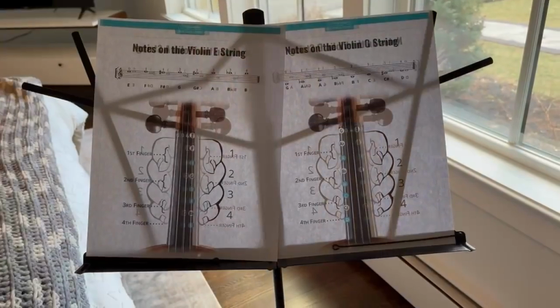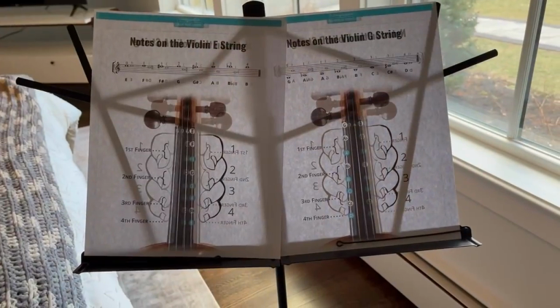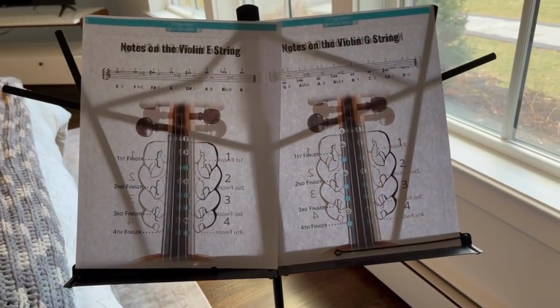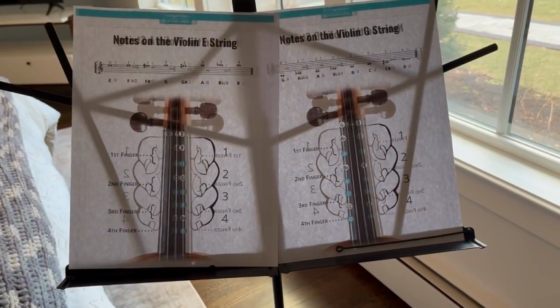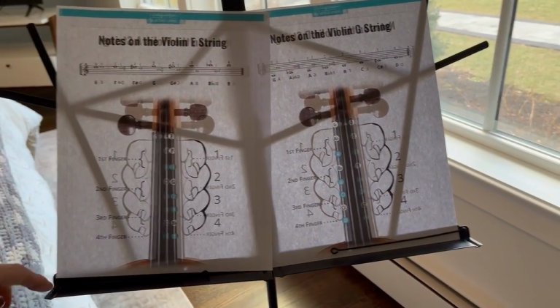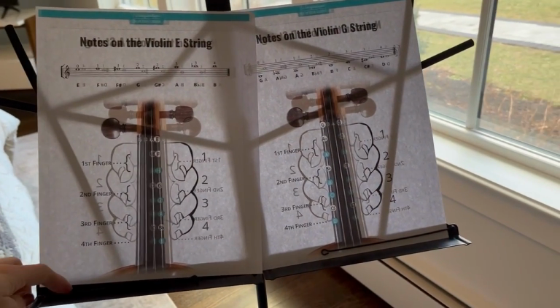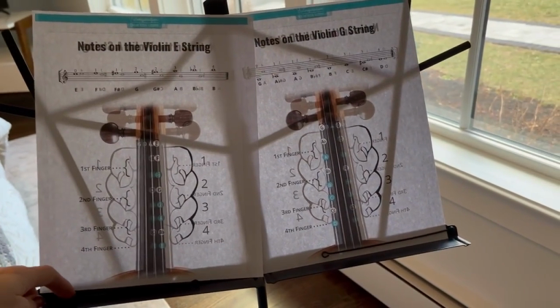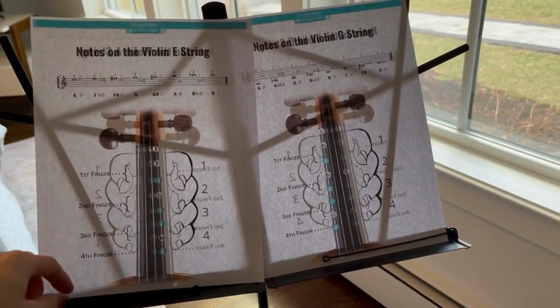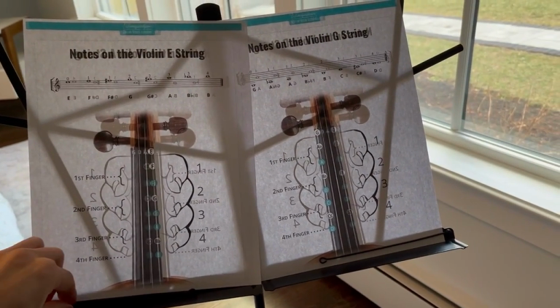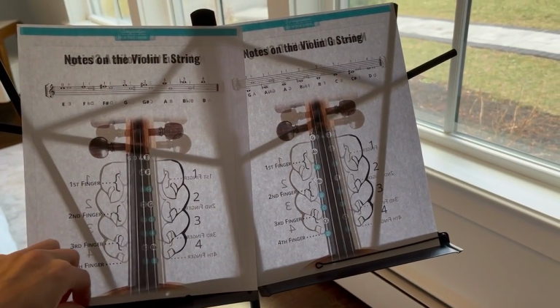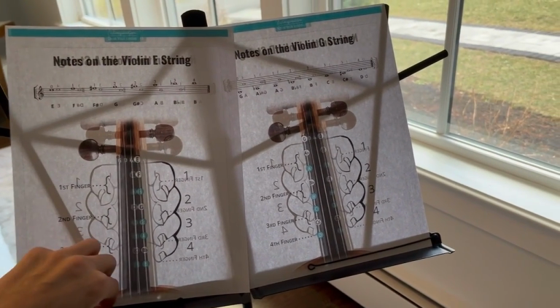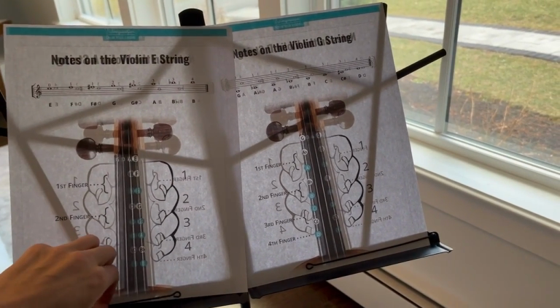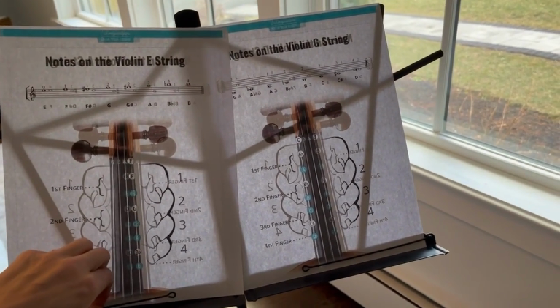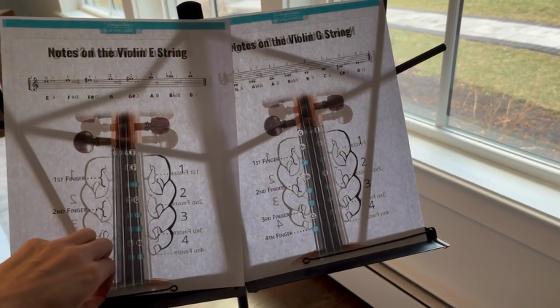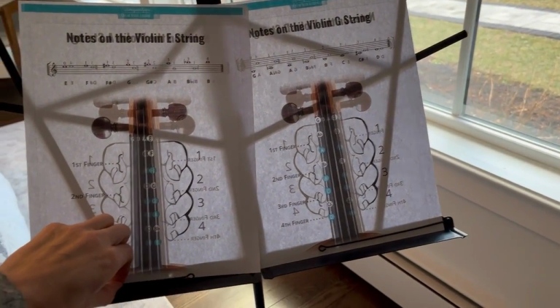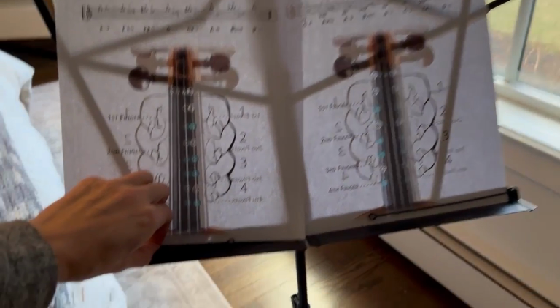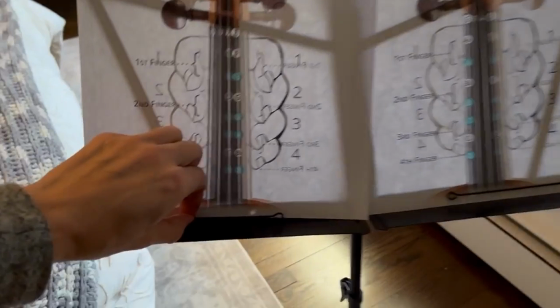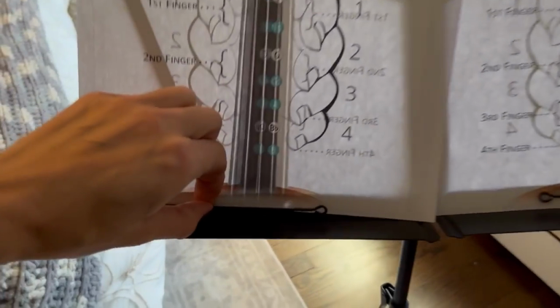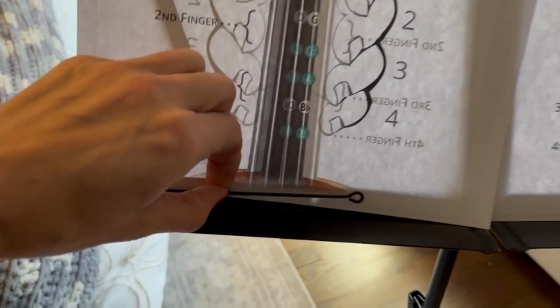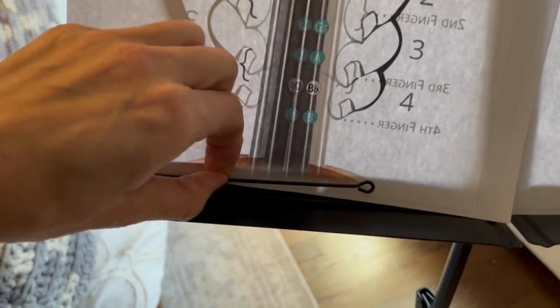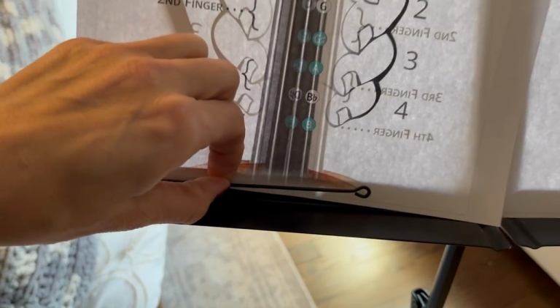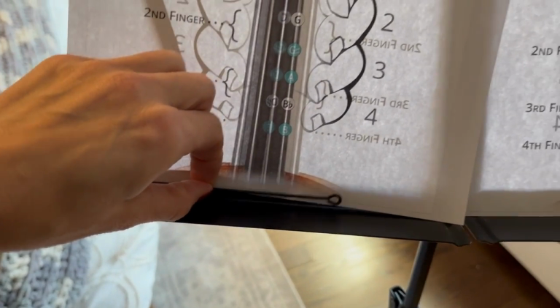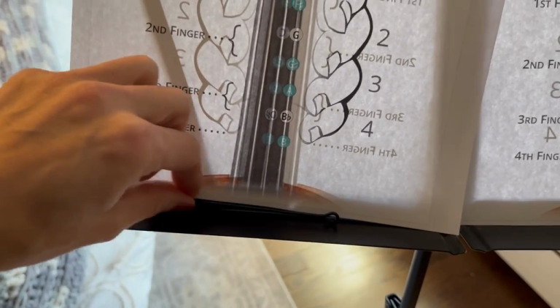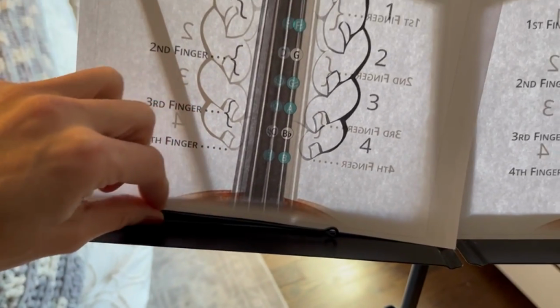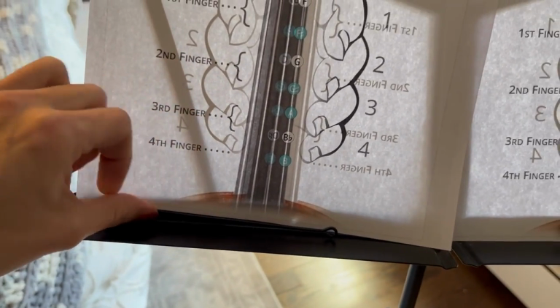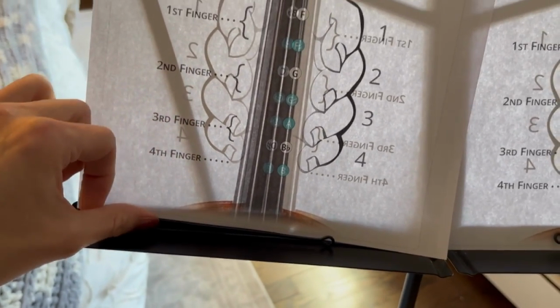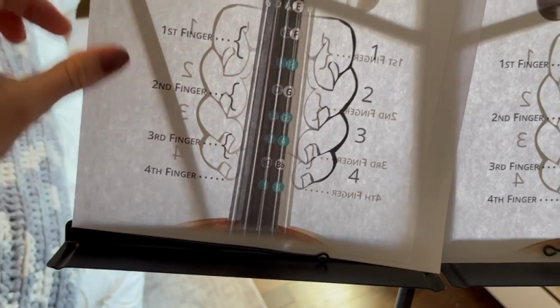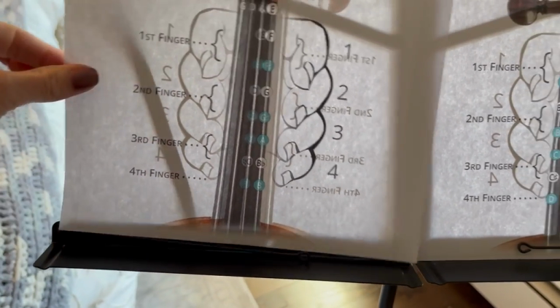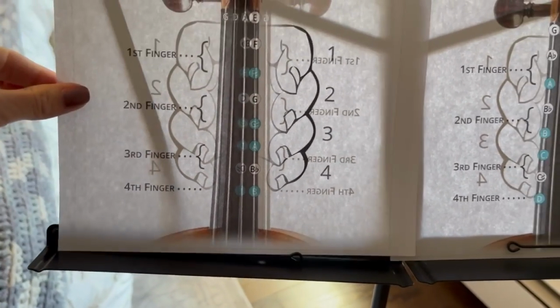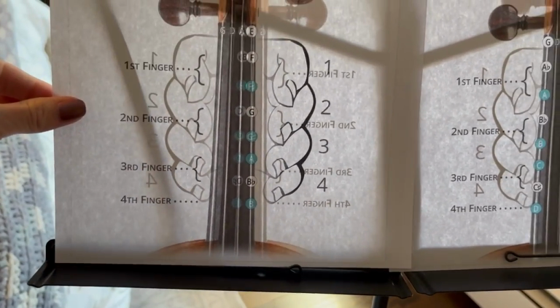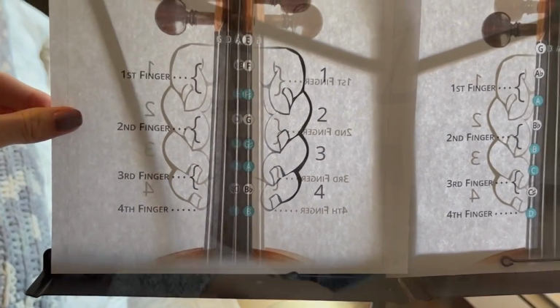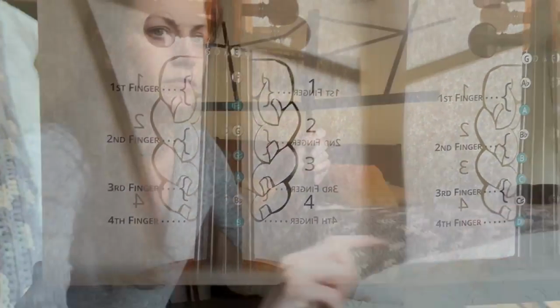It's wide enough to hold a music book open, and it's got these nice little clips so that if you do have individual sheets of music, you can tuck them in and they'll stay in place nicely.